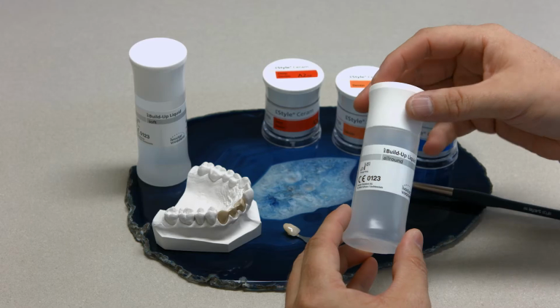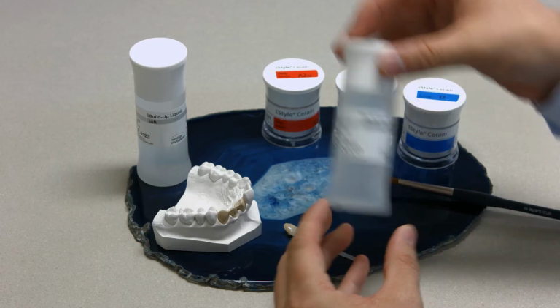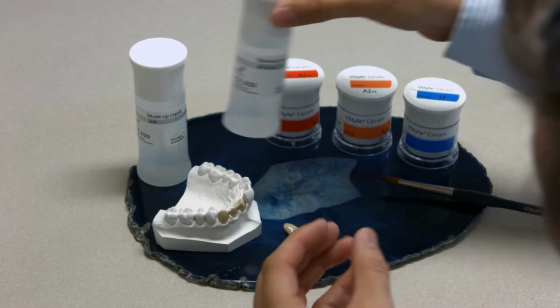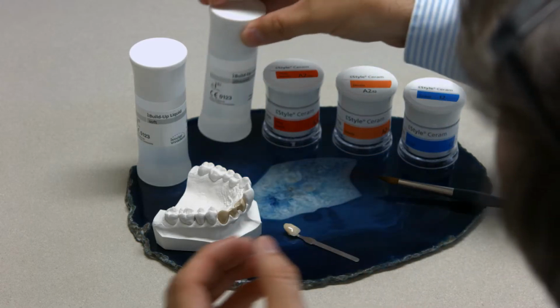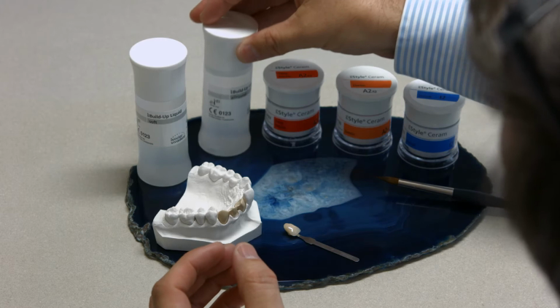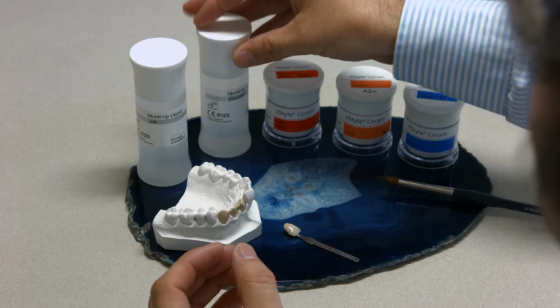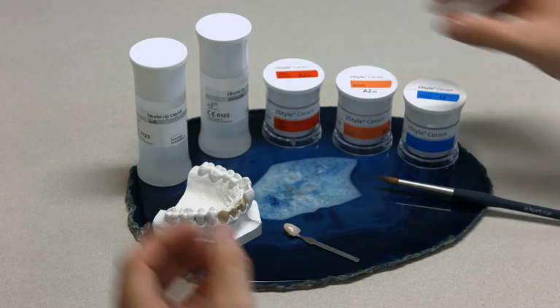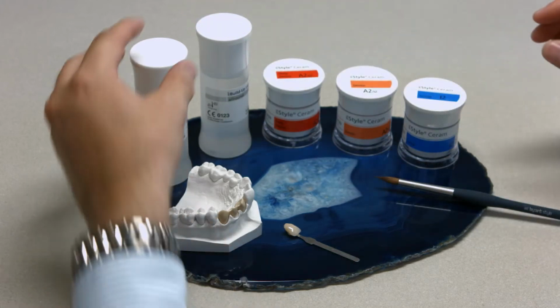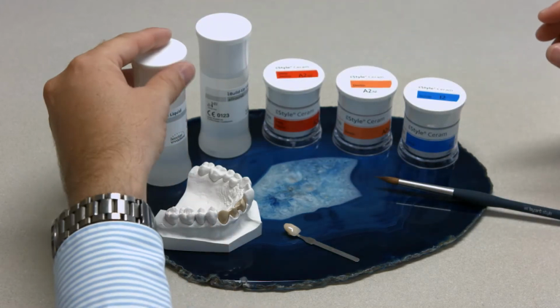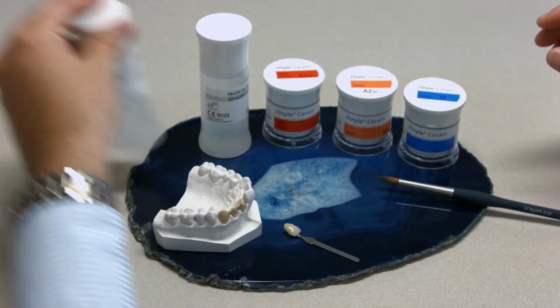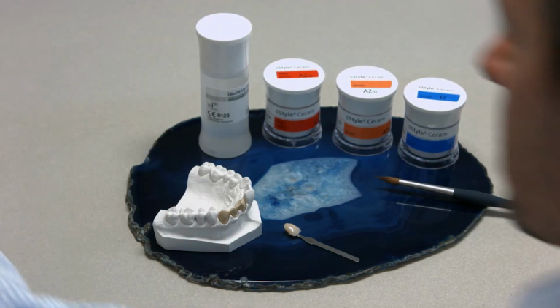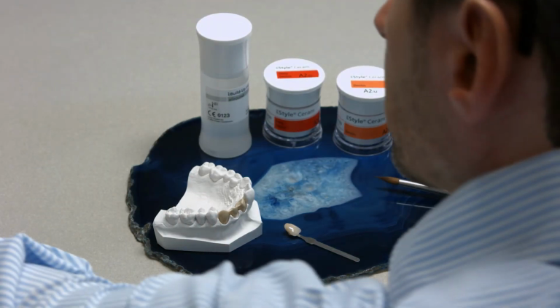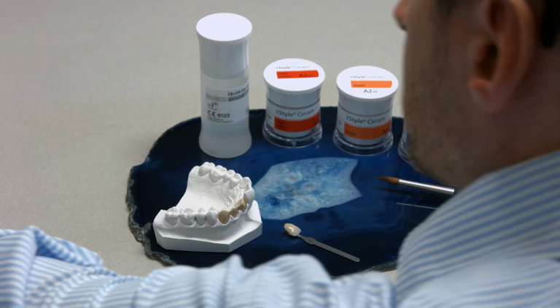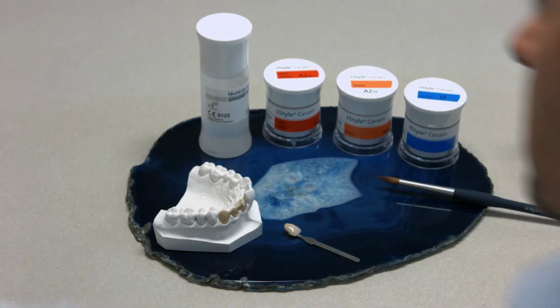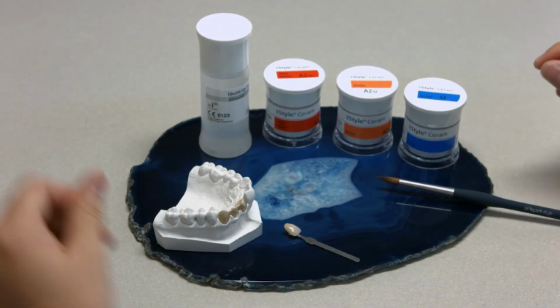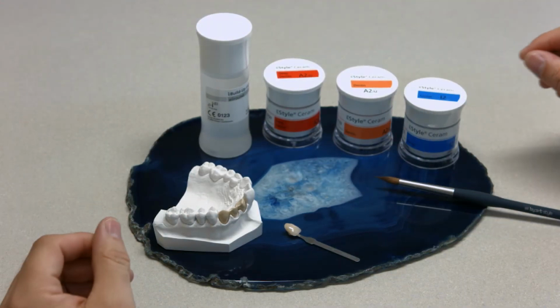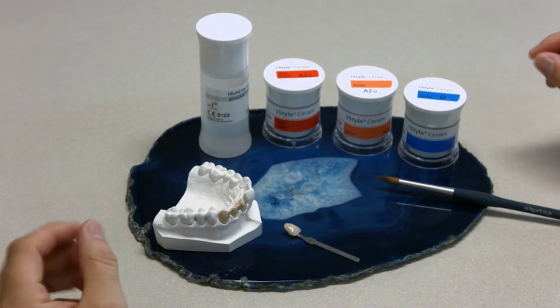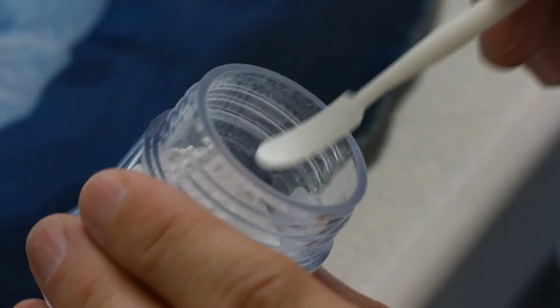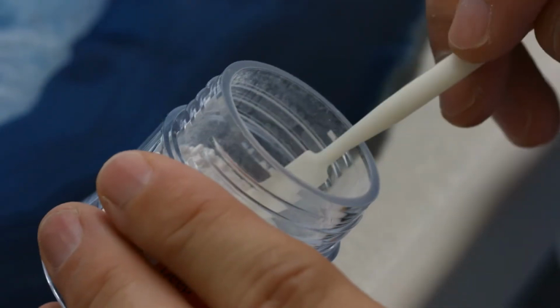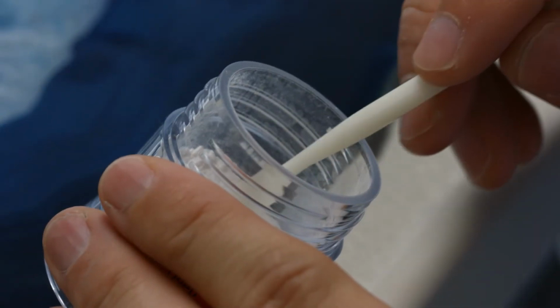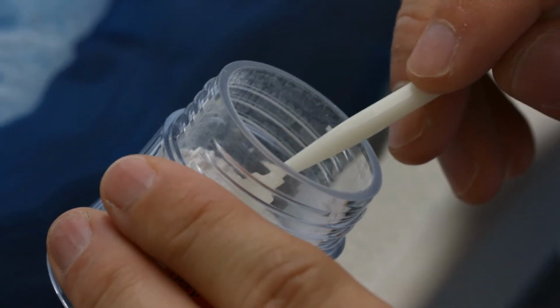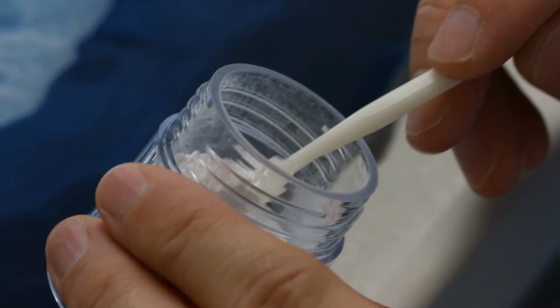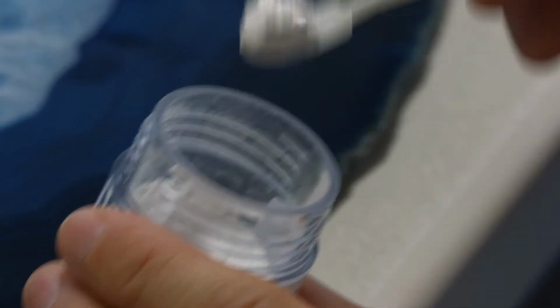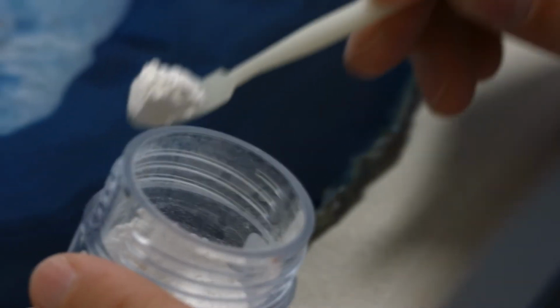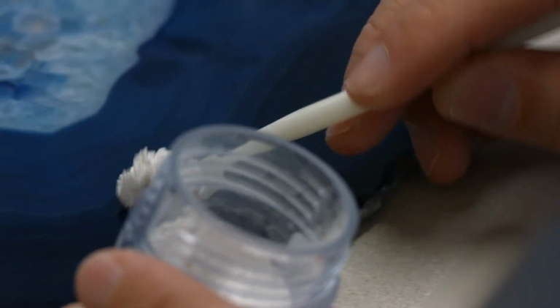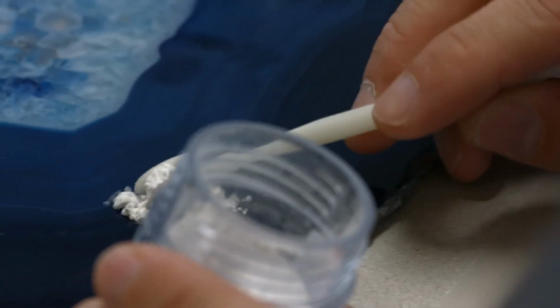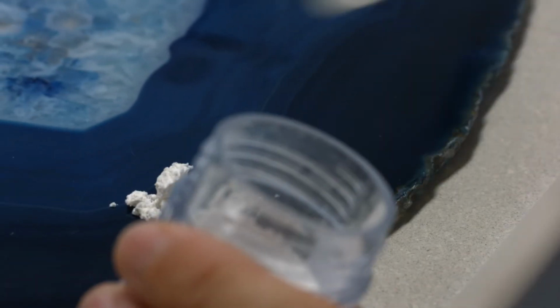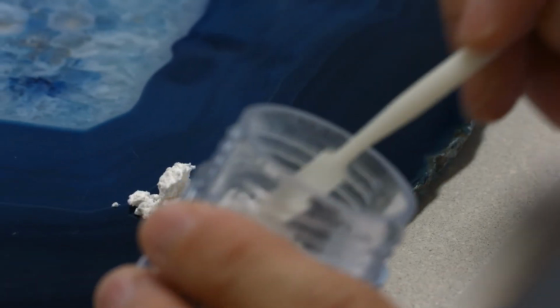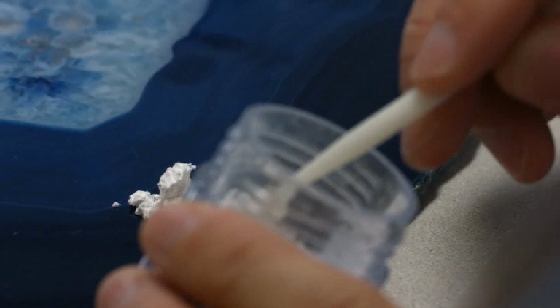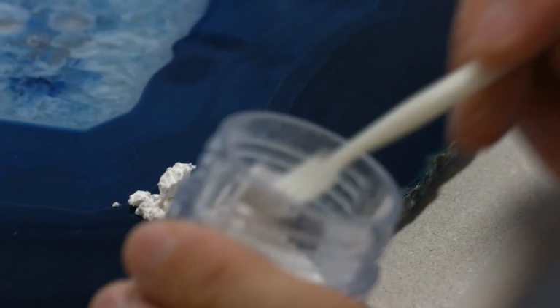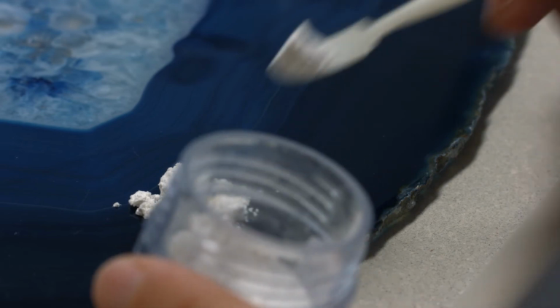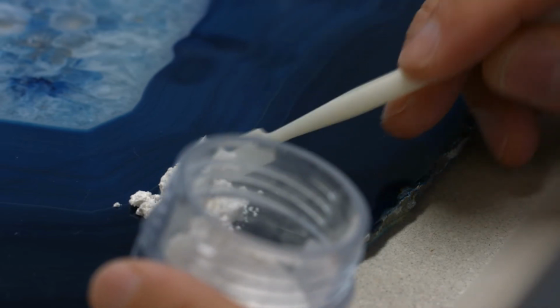You can use one of the two IPS build-up liquids to adjust the stability of the ceramic materials to your needs. Simply mix the IPS-style ceramic materials with the desired IPS build-up liquid.